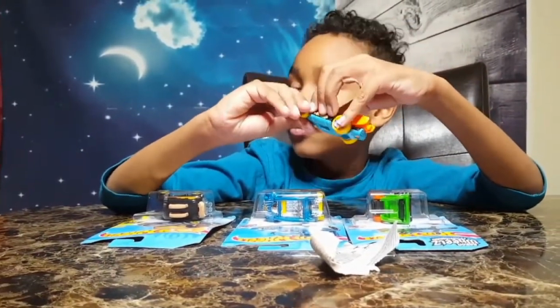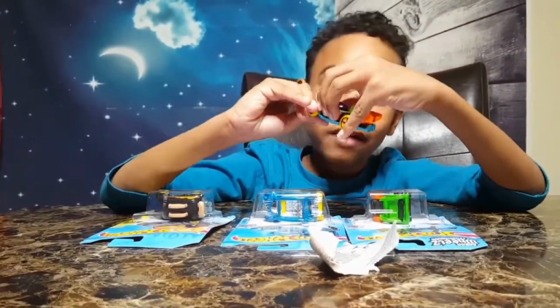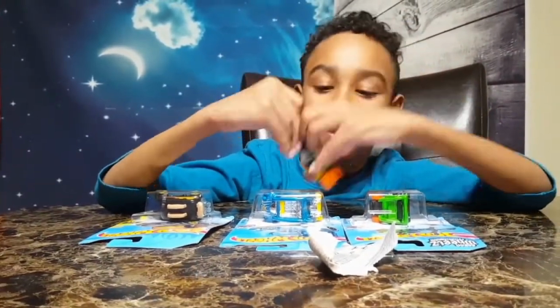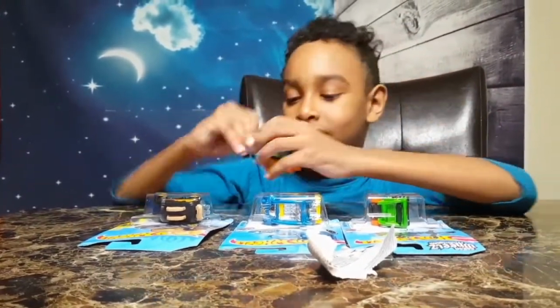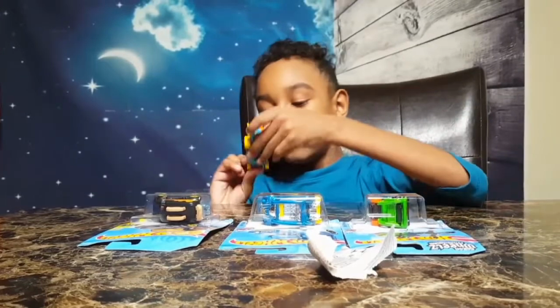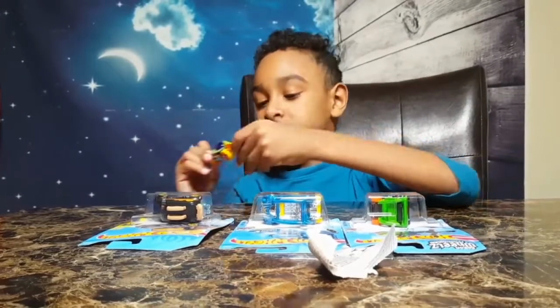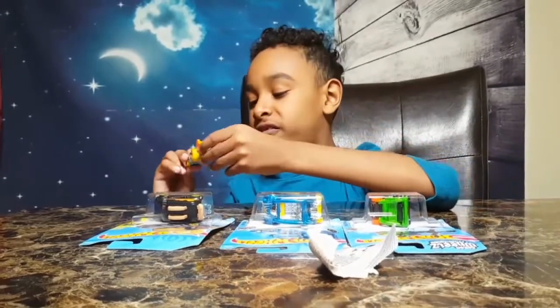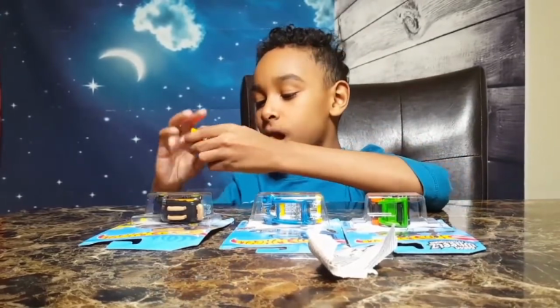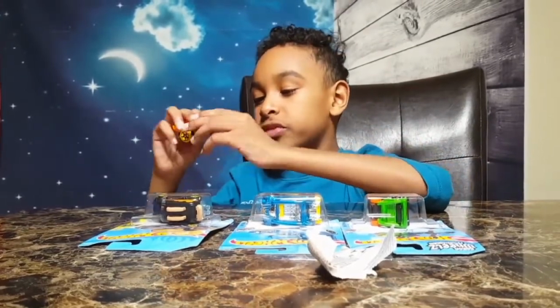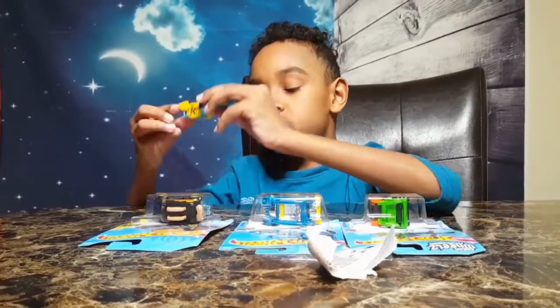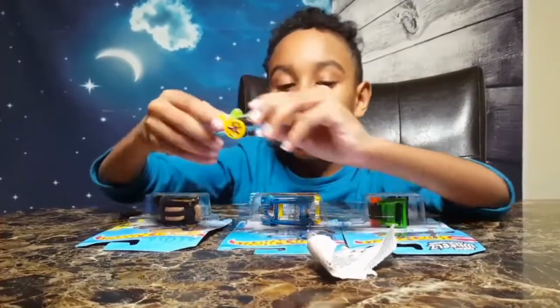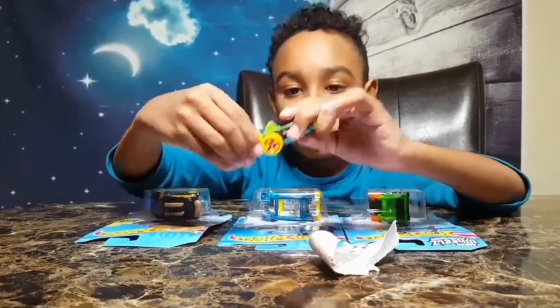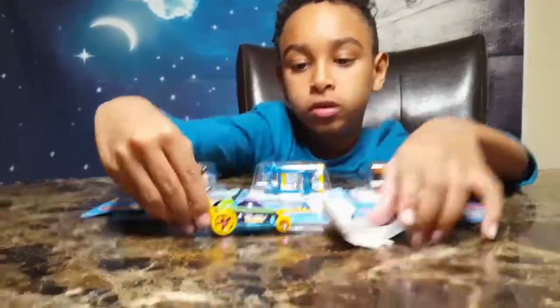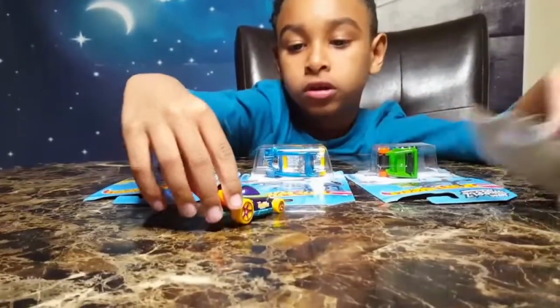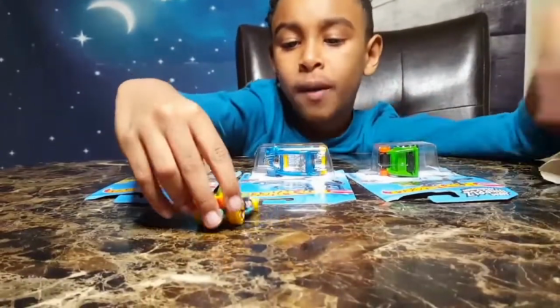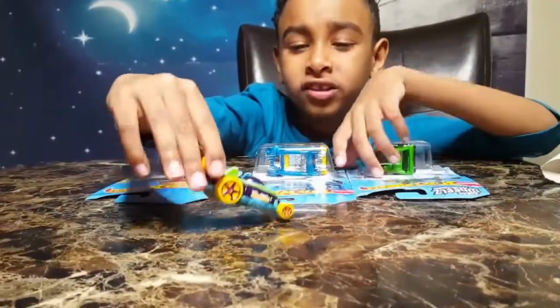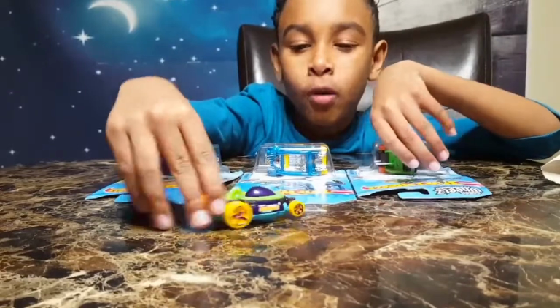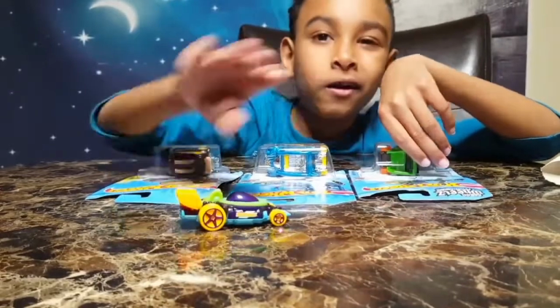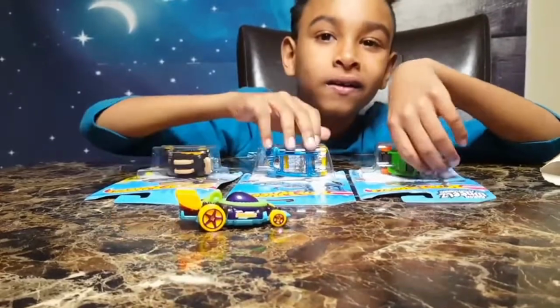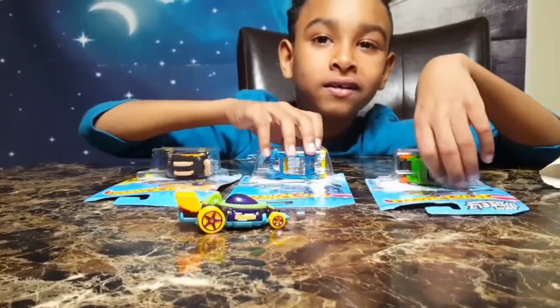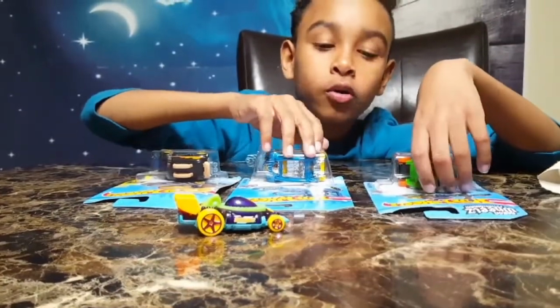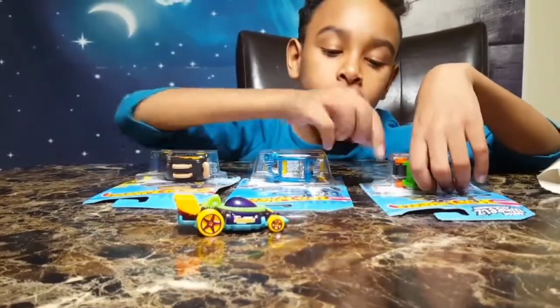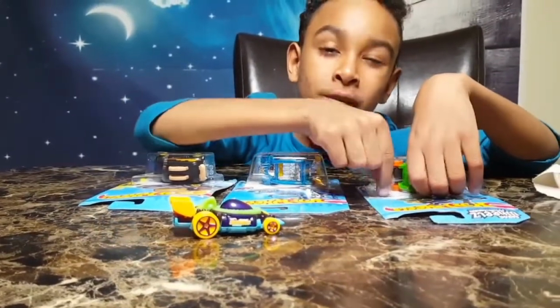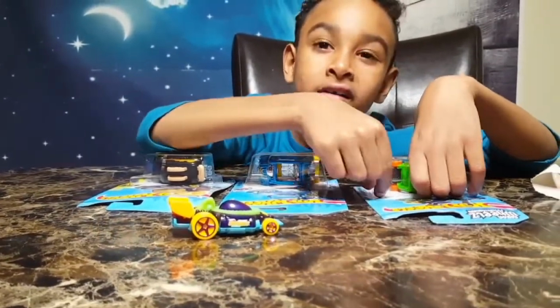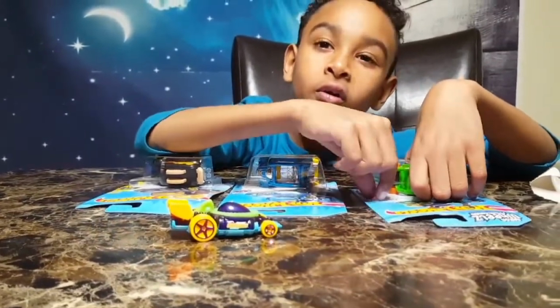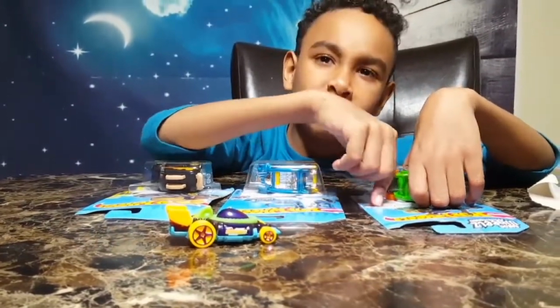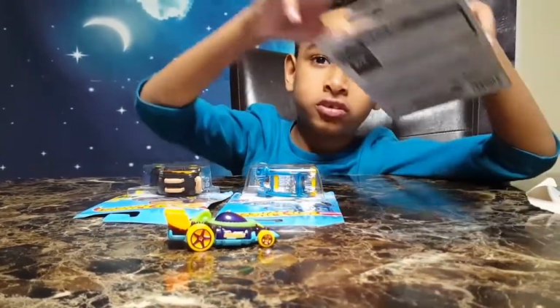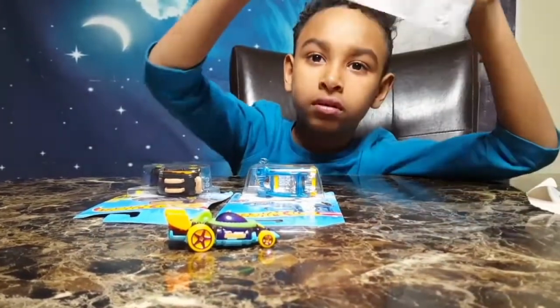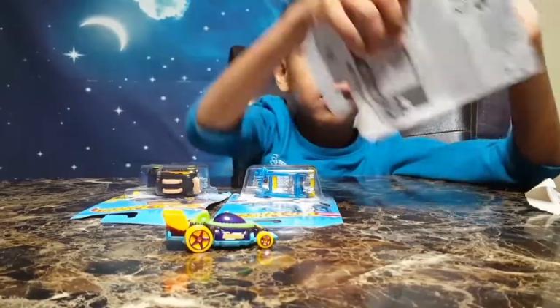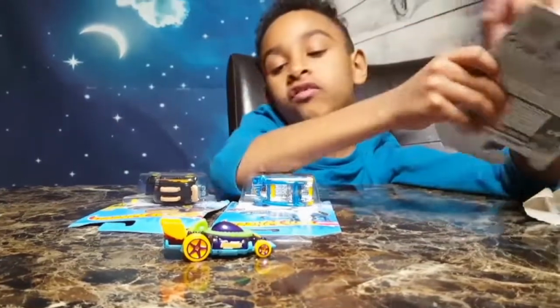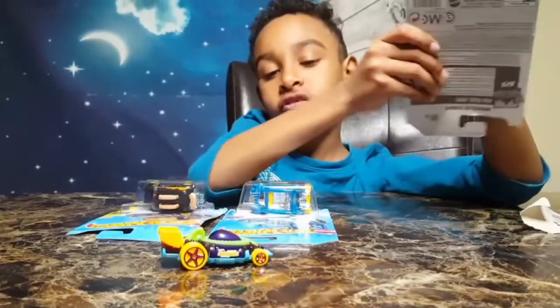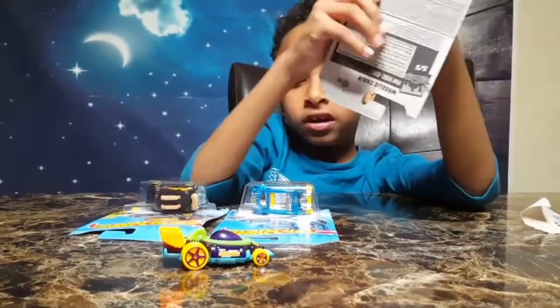I really like this one — this is definitely my favorite. You've got the new Hot Wheels! My mom got a bunch from Walmart I think, or Del Mar, or Northfields. Yeah, Northfields.